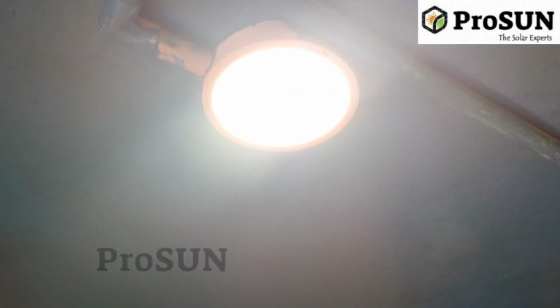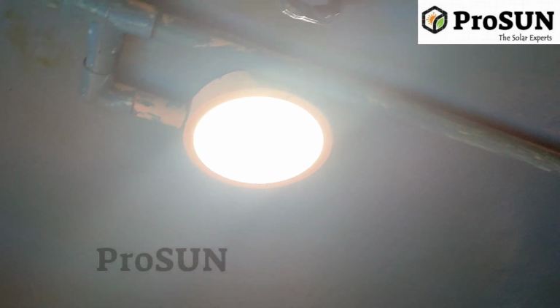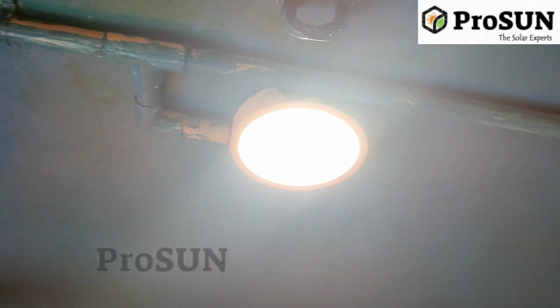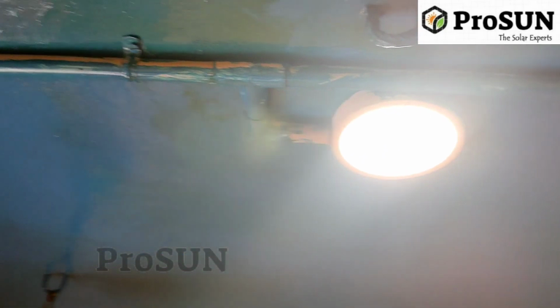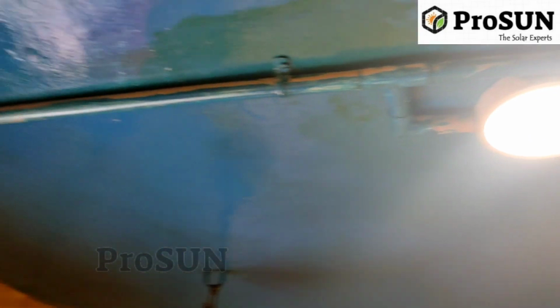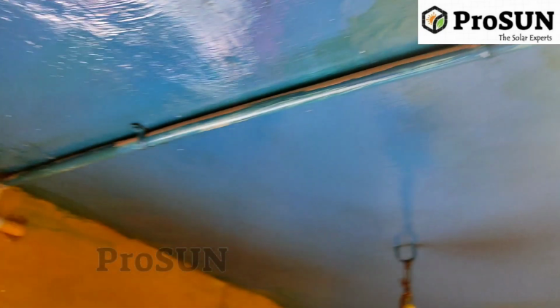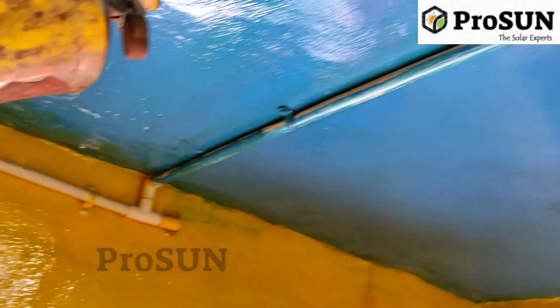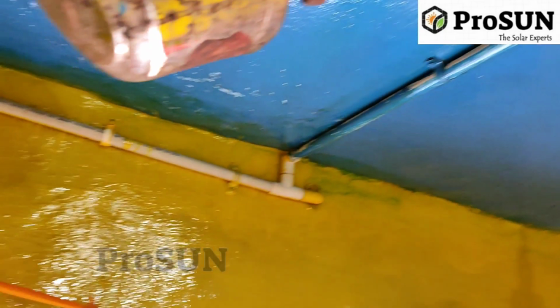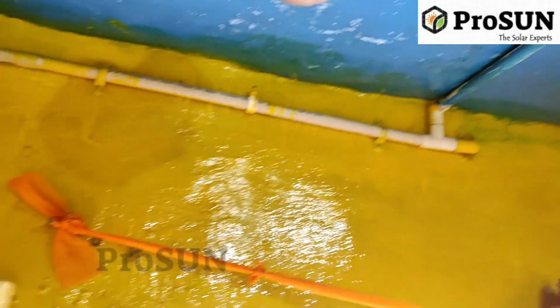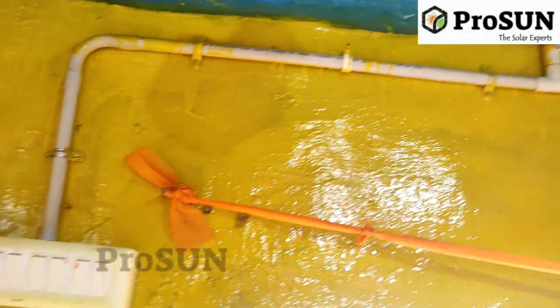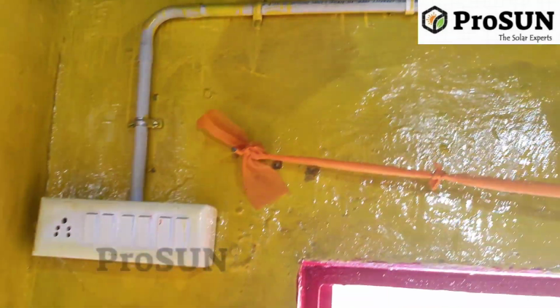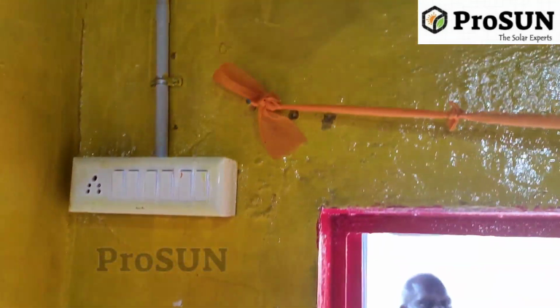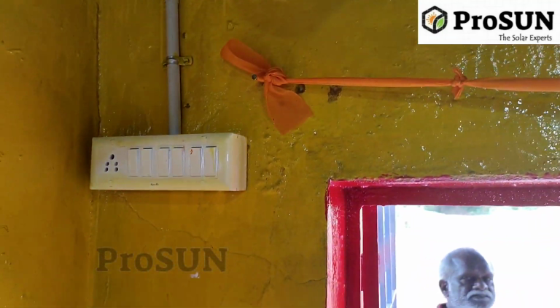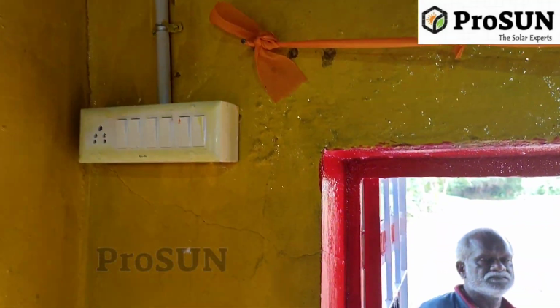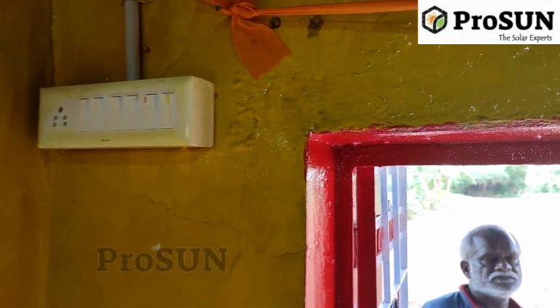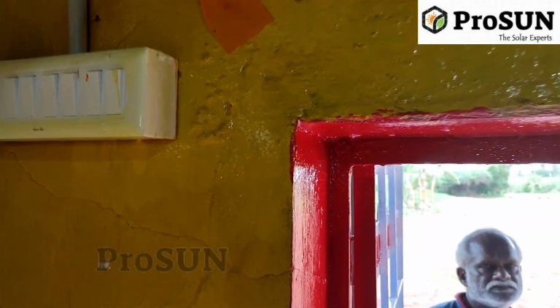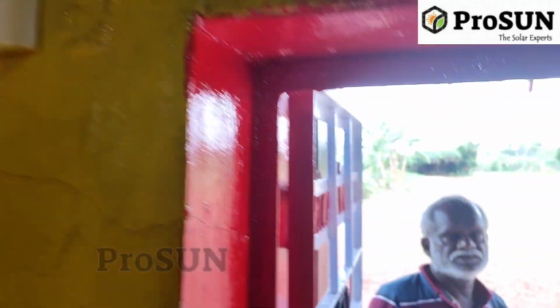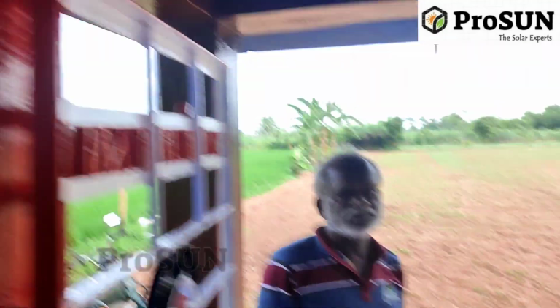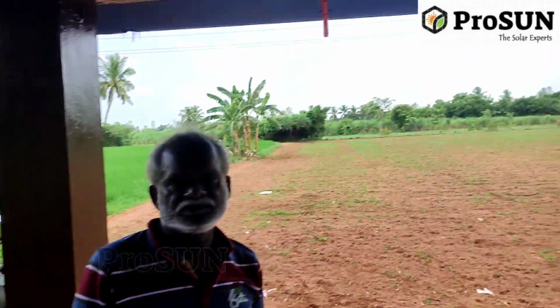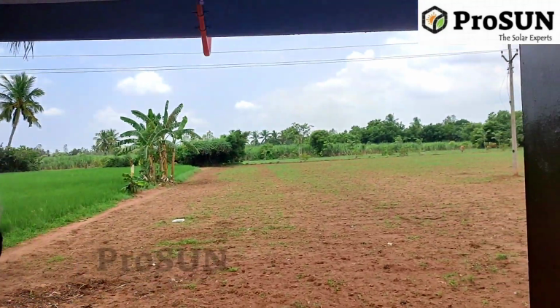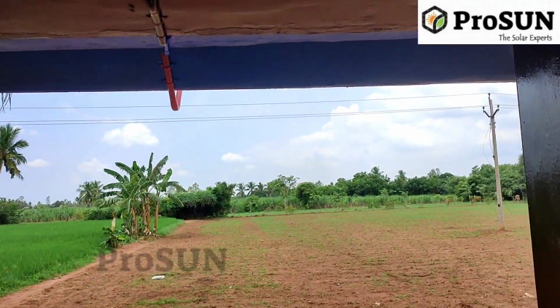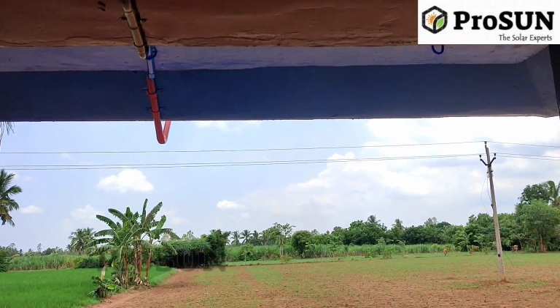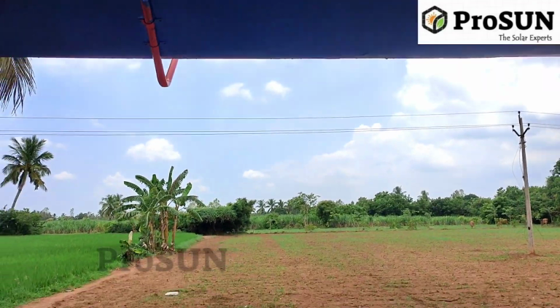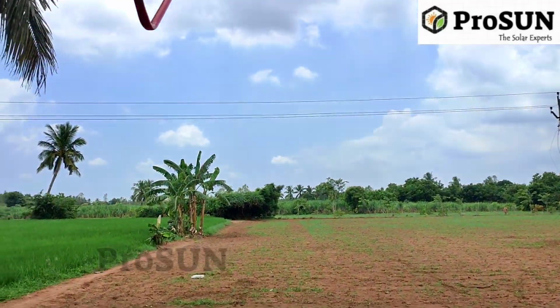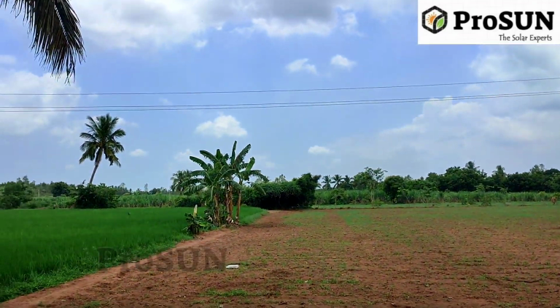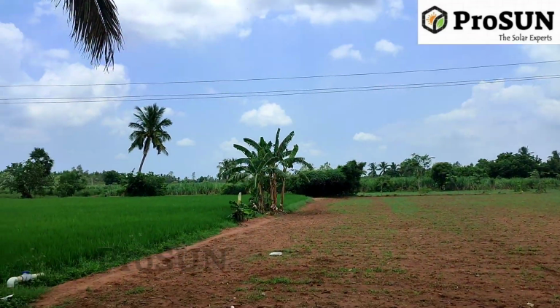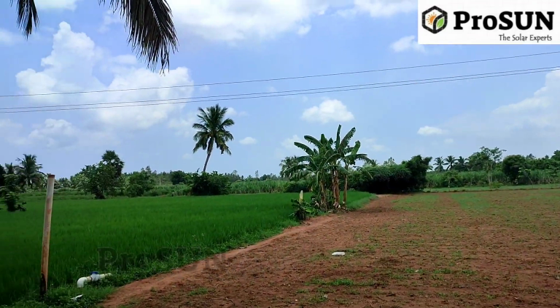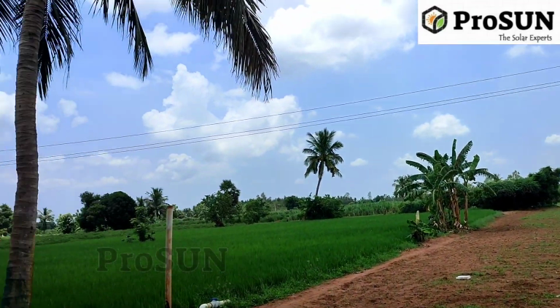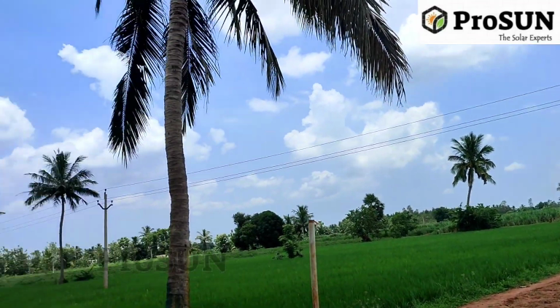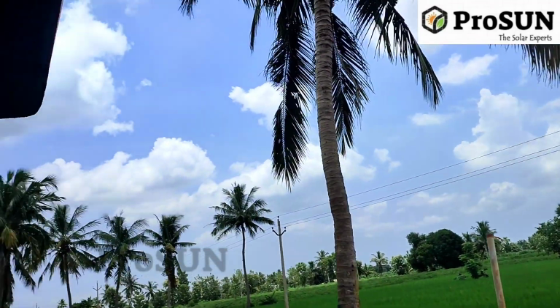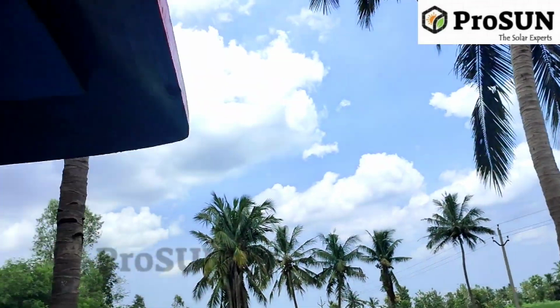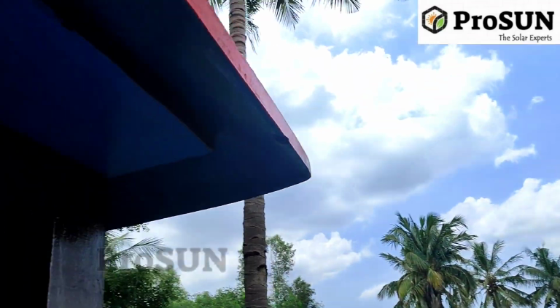We will show you the lights: the top ceiling light, the front light, the light near the door, and a street light.